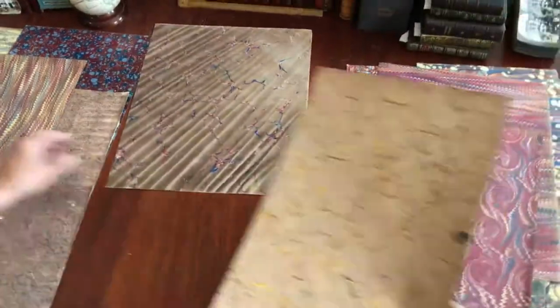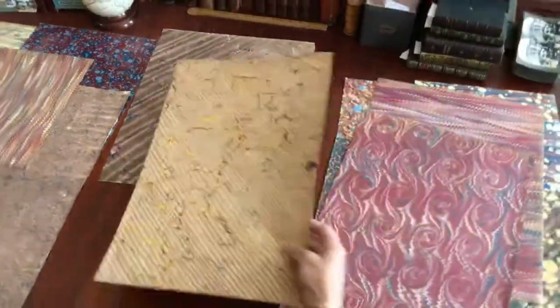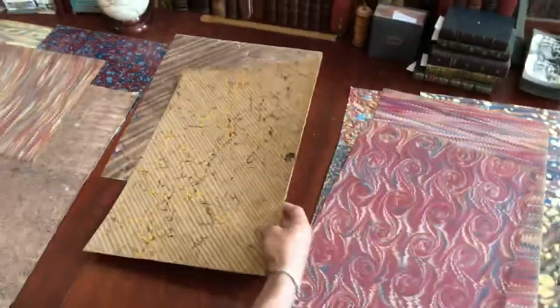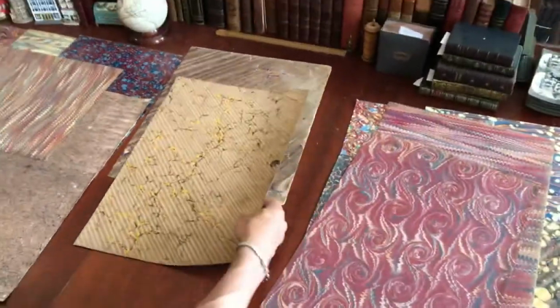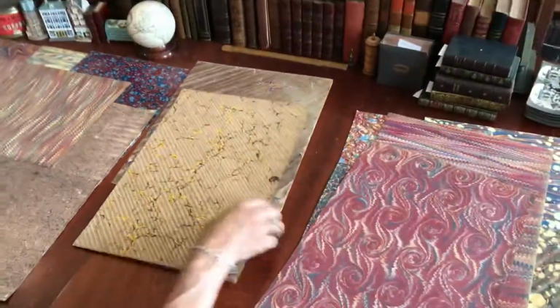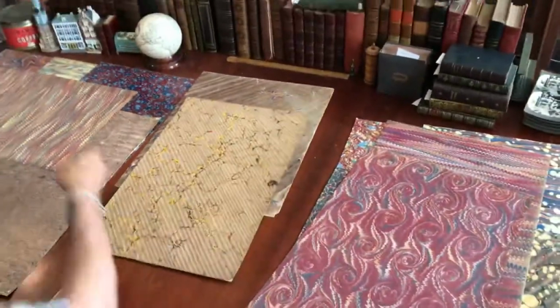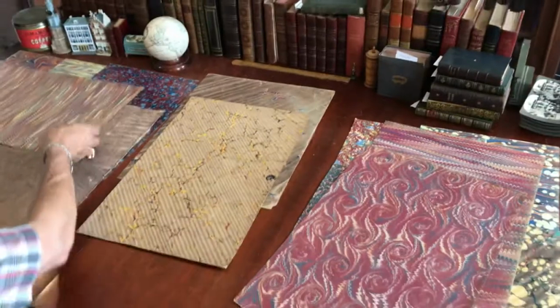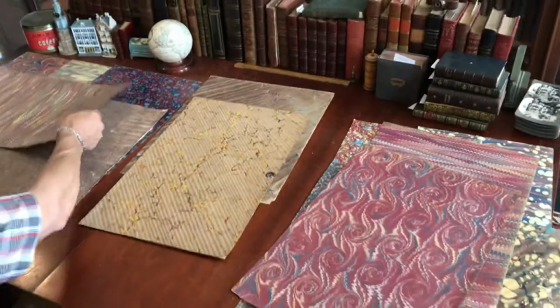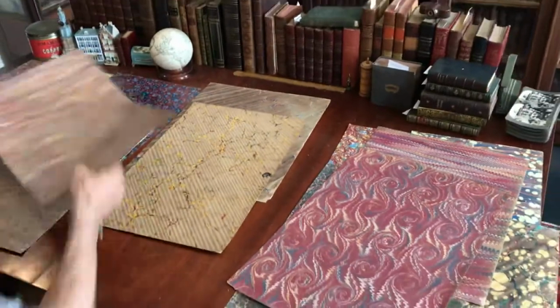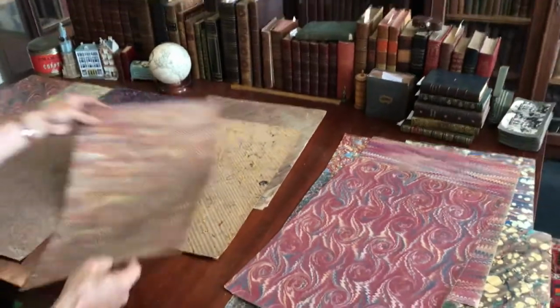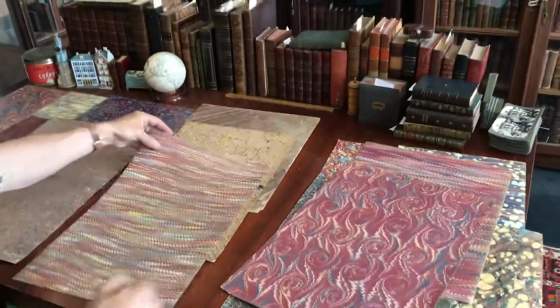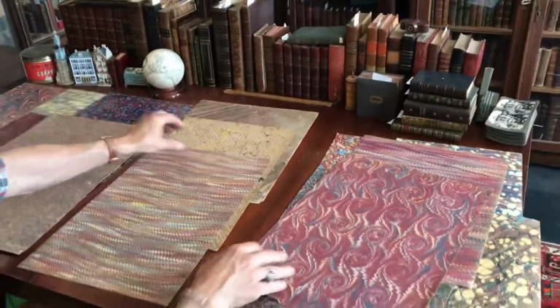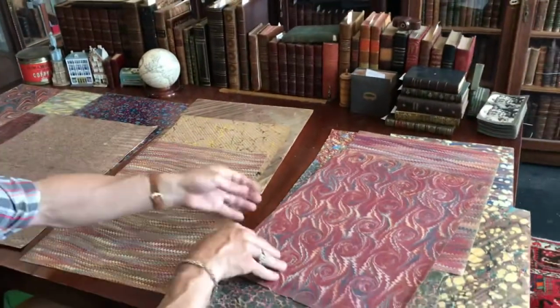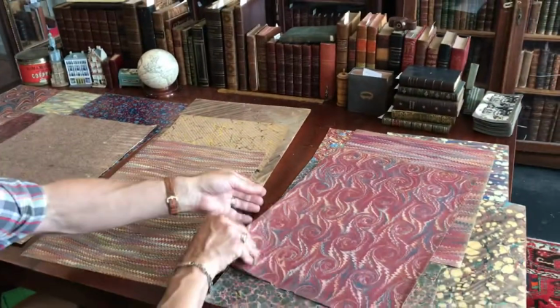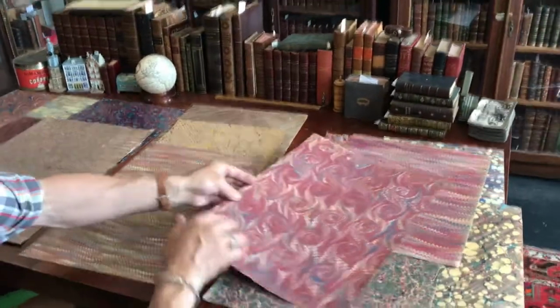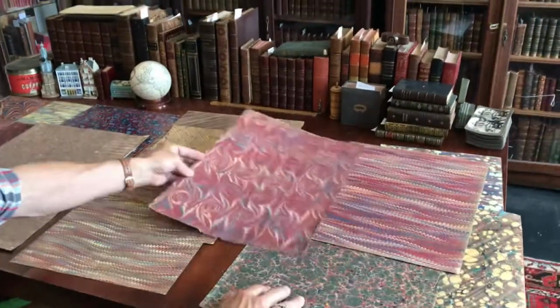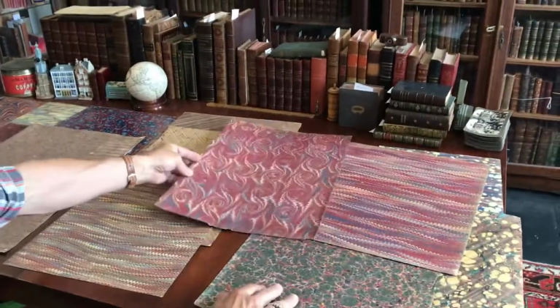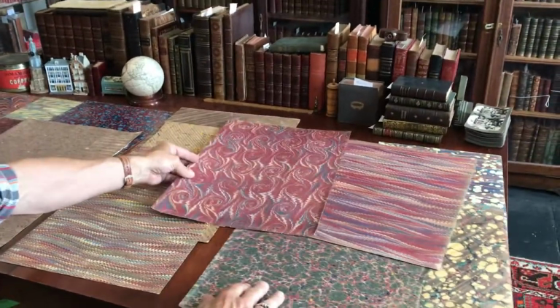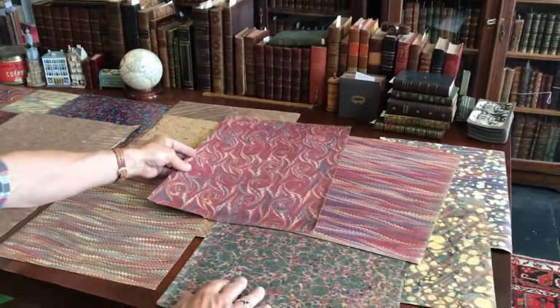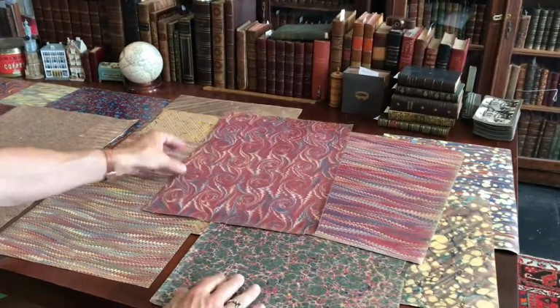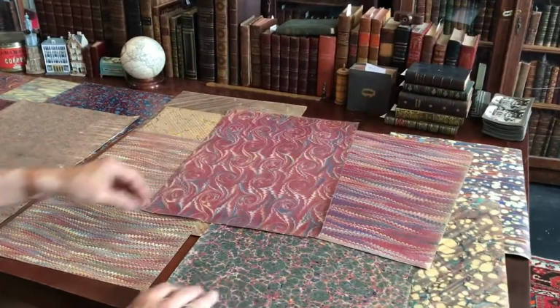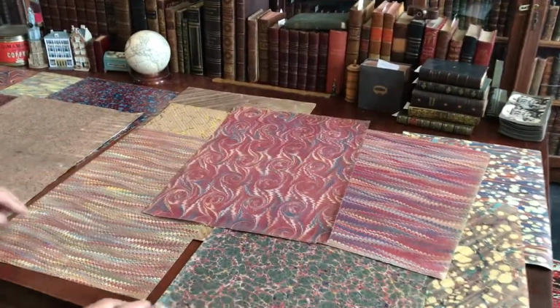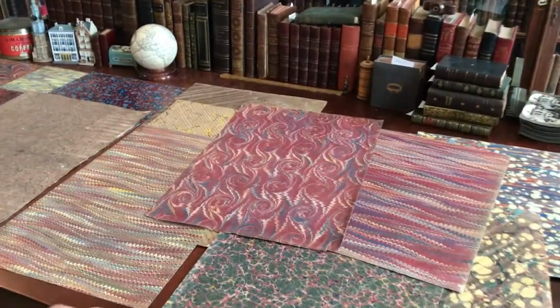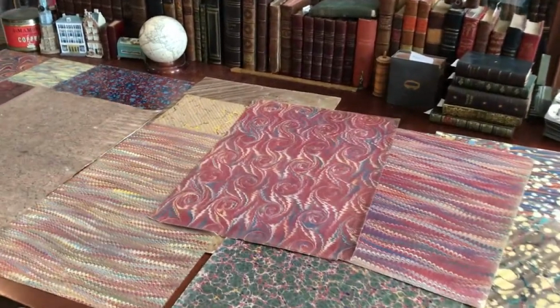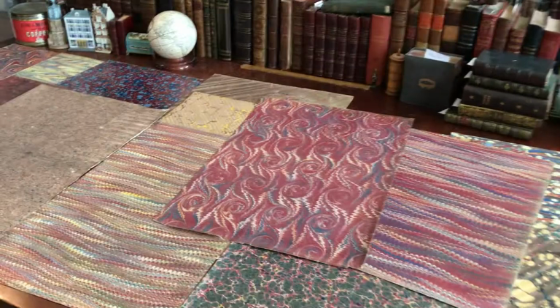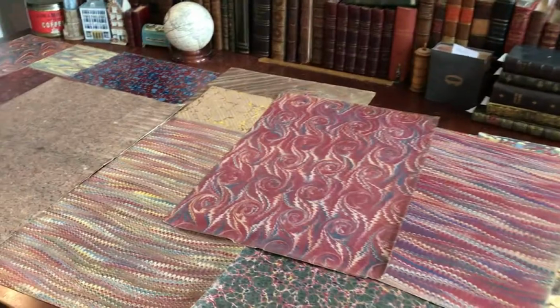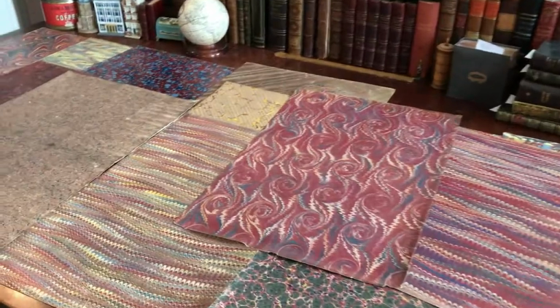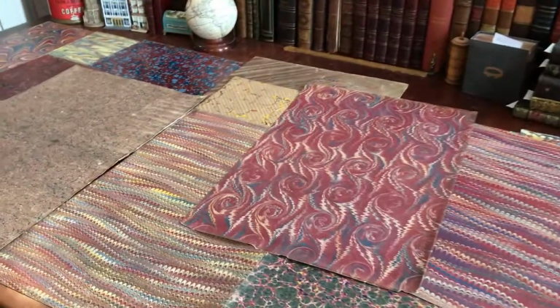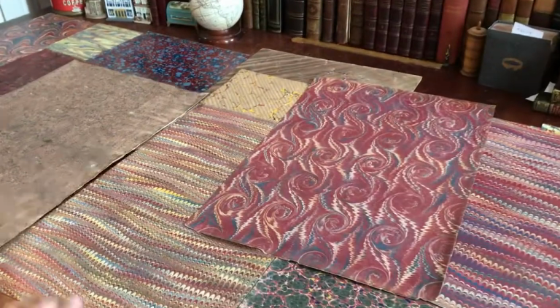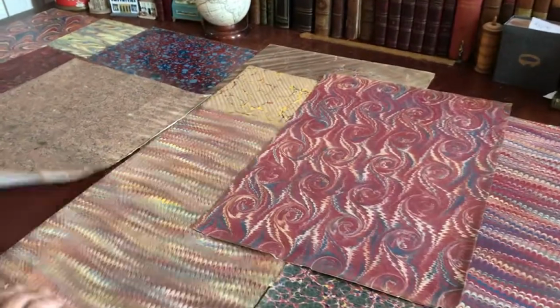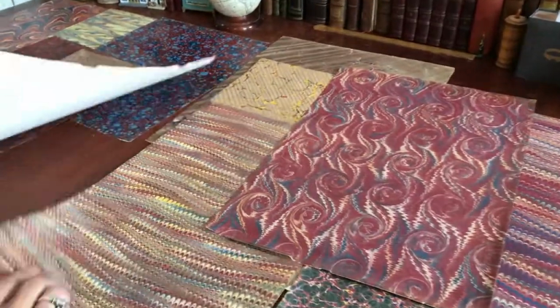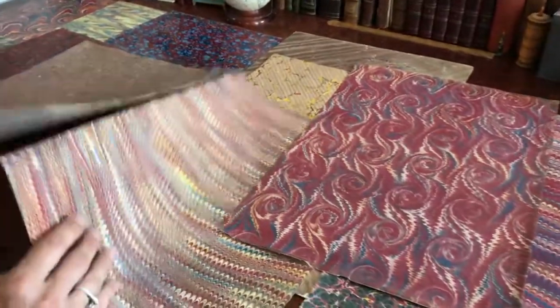And this lot of 20 sheets of marbled paper is available now as a group online from me, Brian DeMambro.